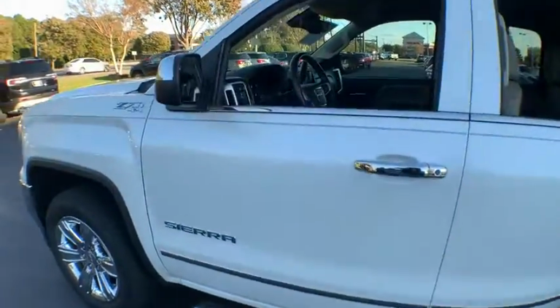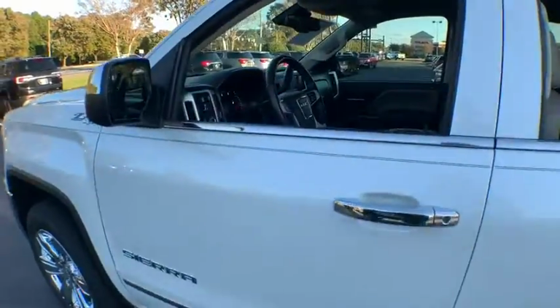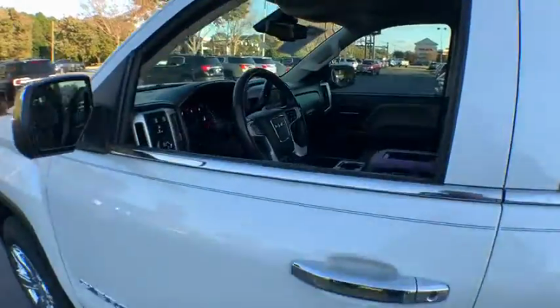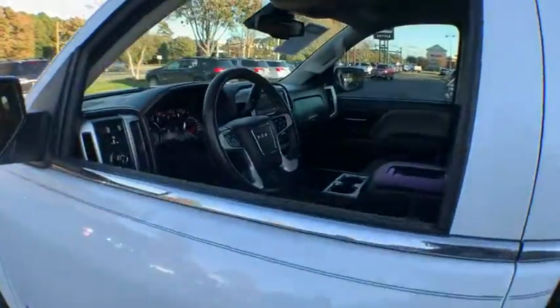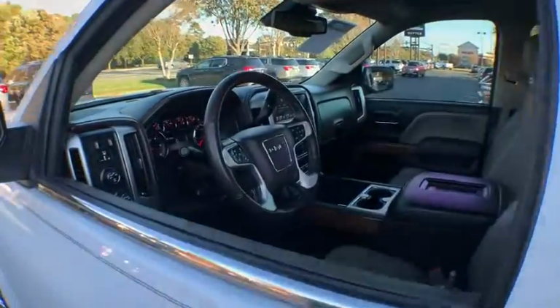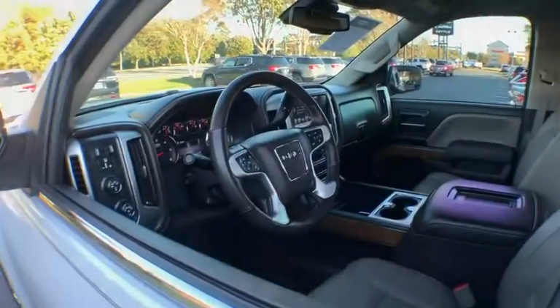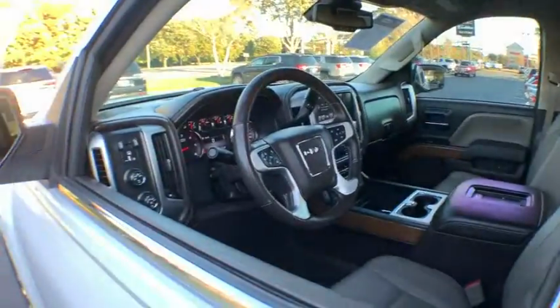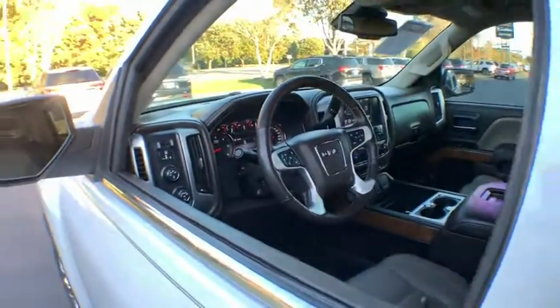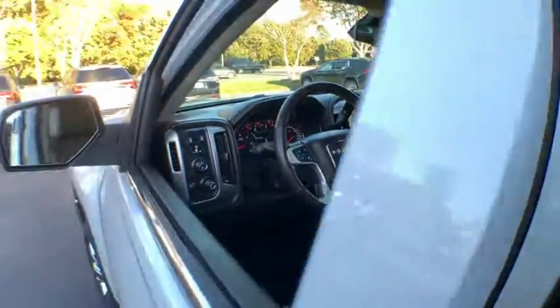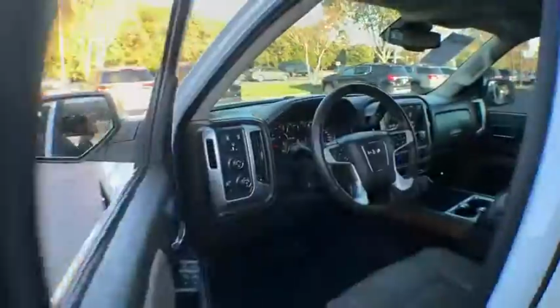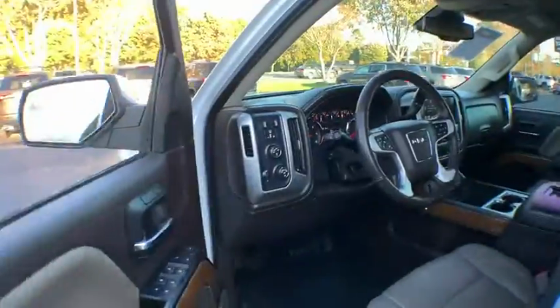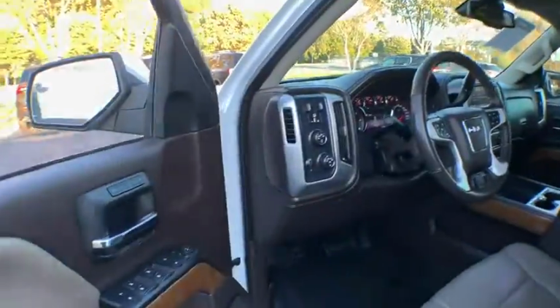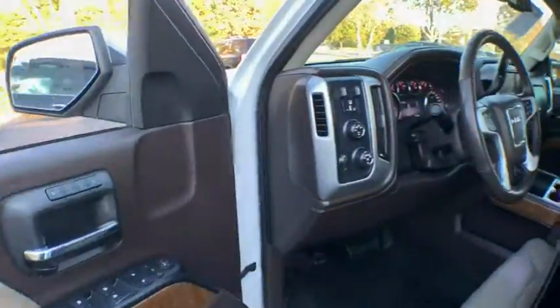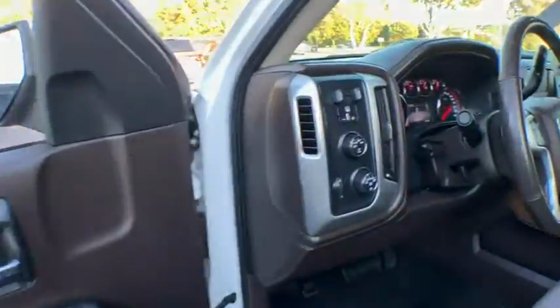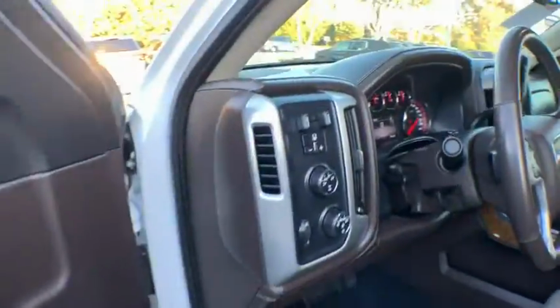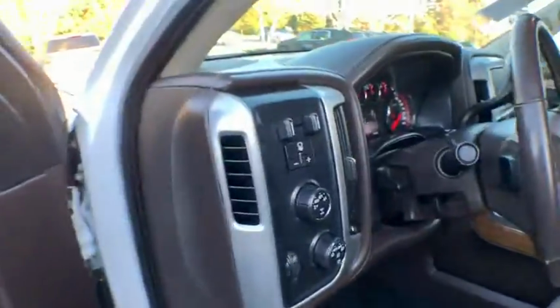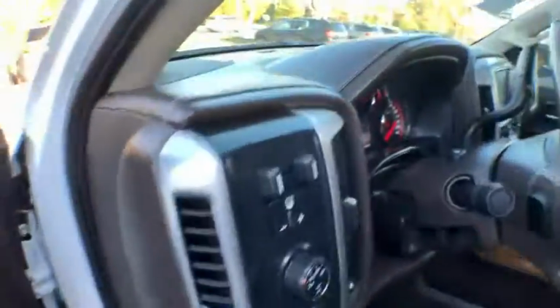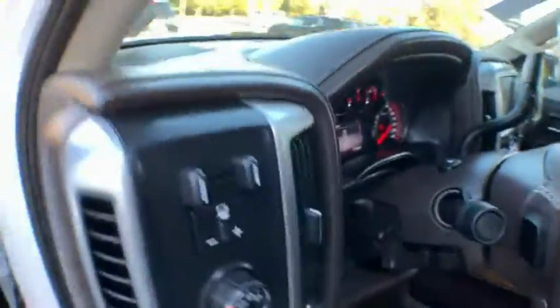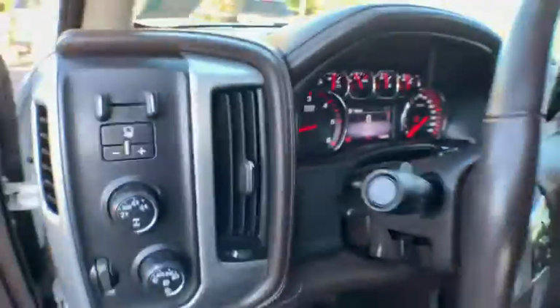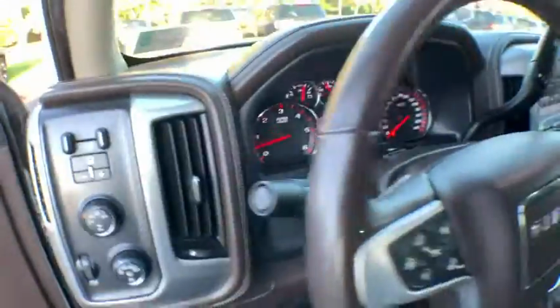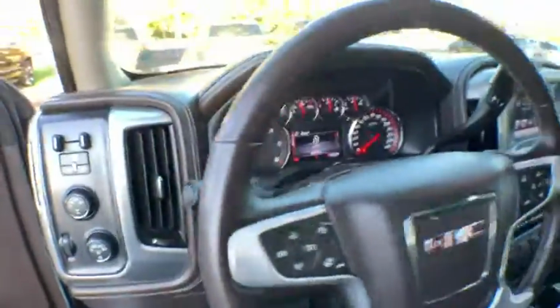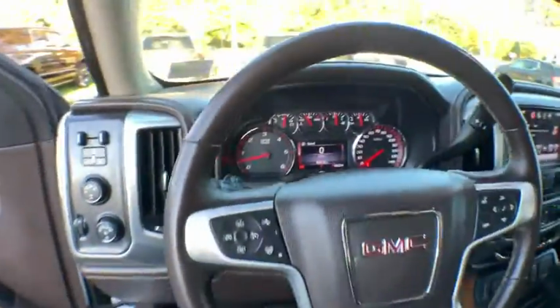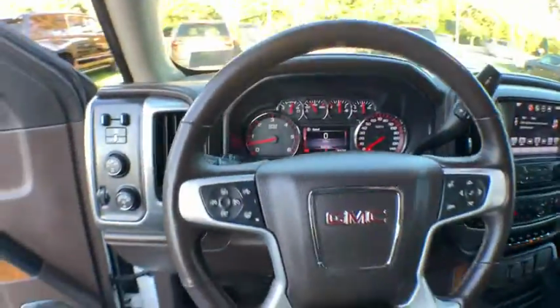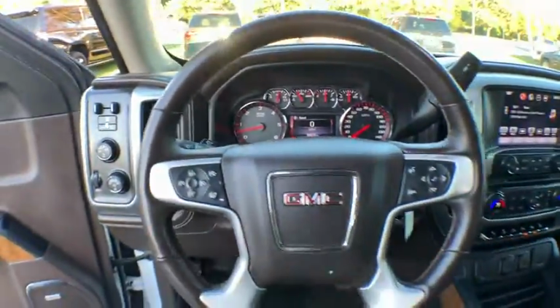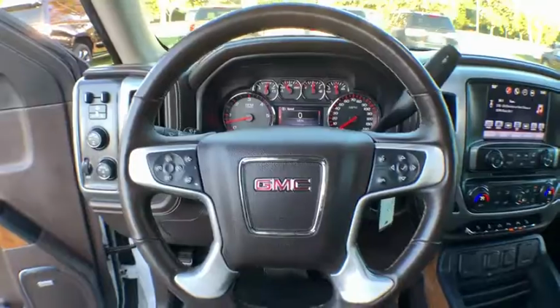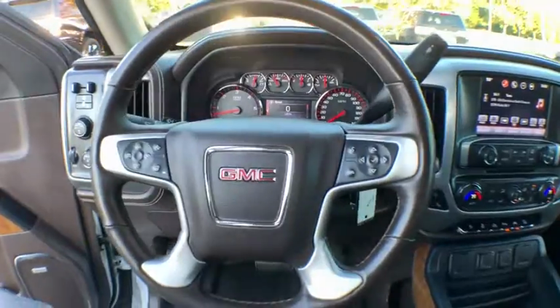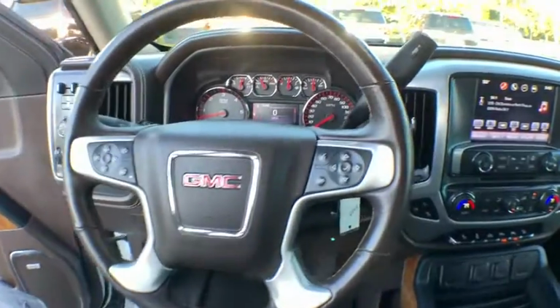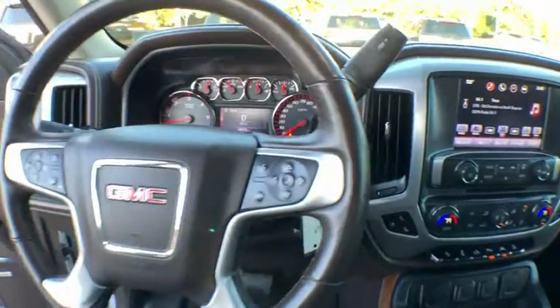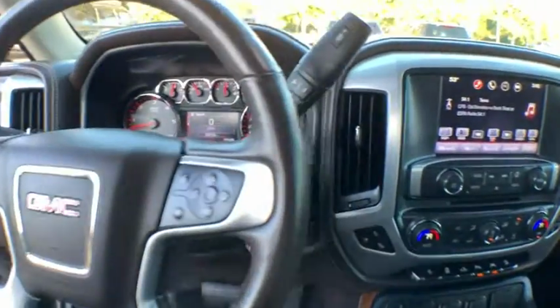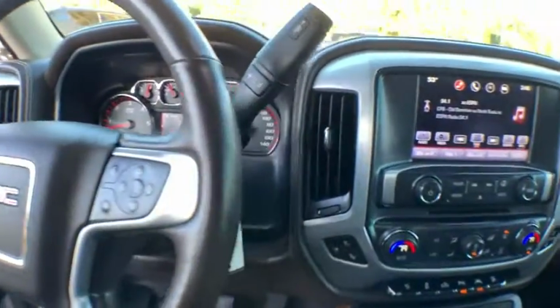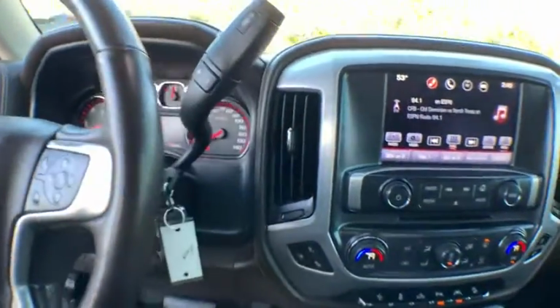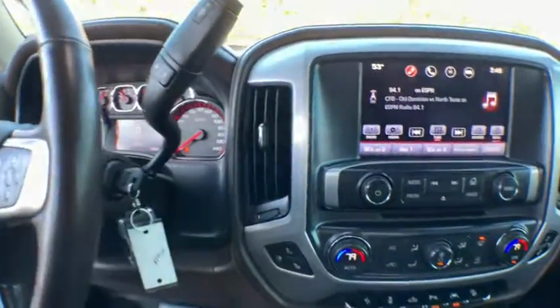Sierra 1500 now comes with an automatic transmission that combines high max hauling capability with precise control. This vehicle has less than 70,000 miles.